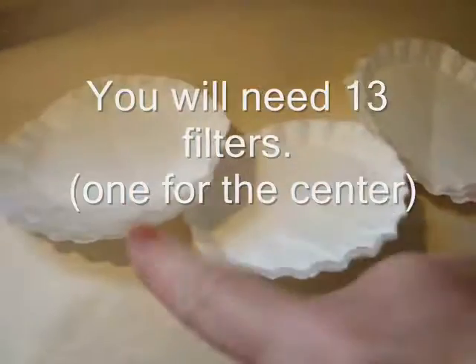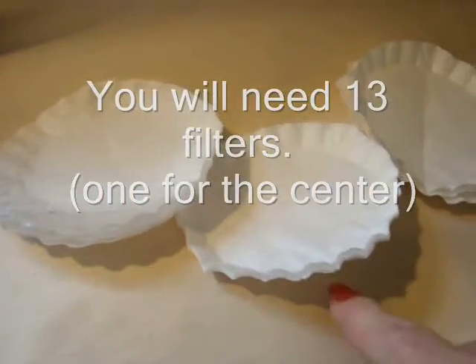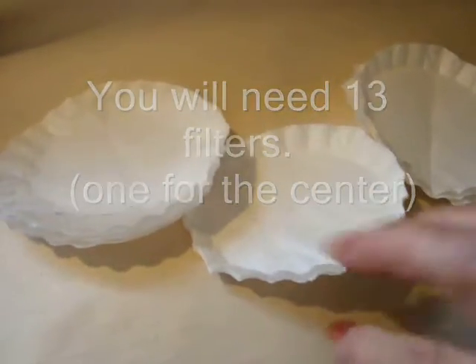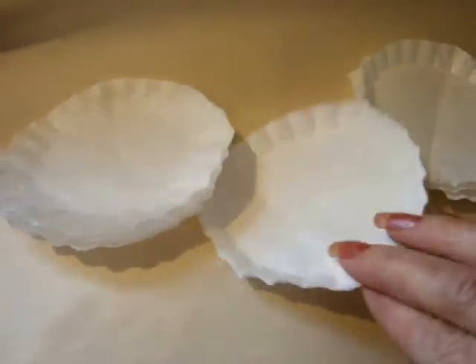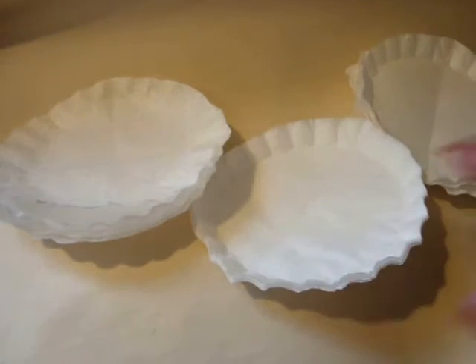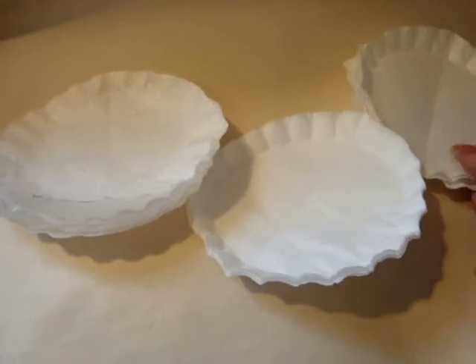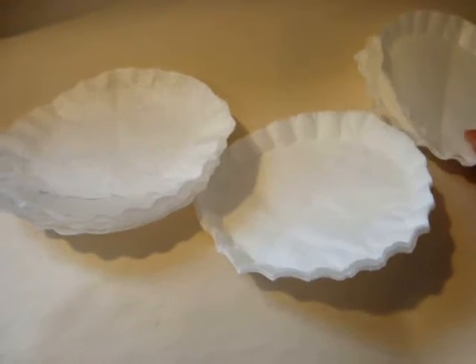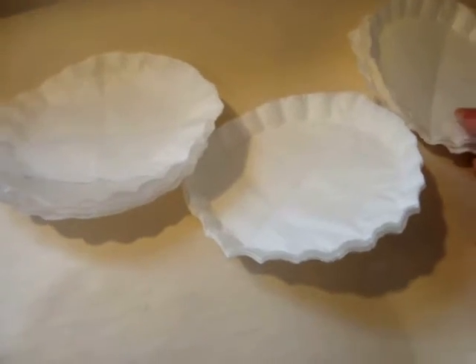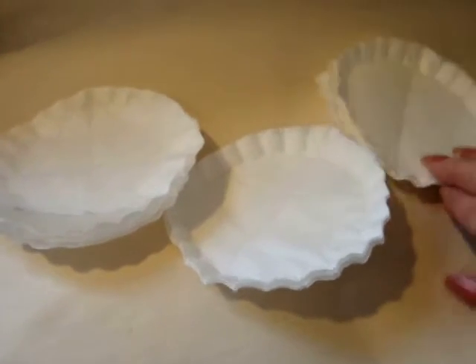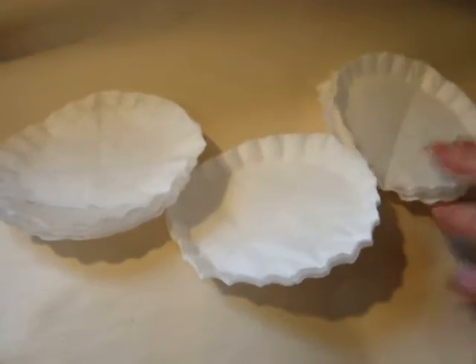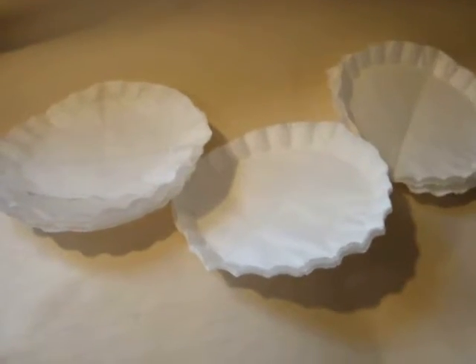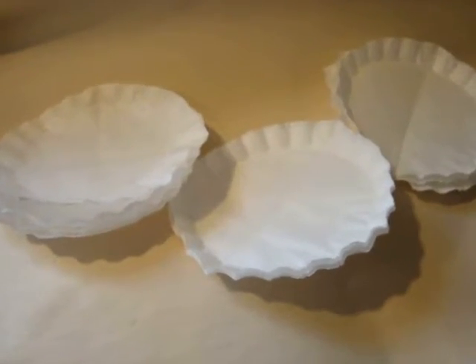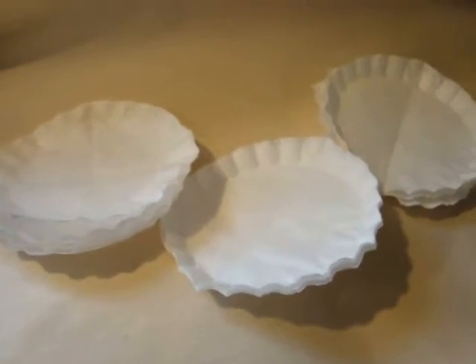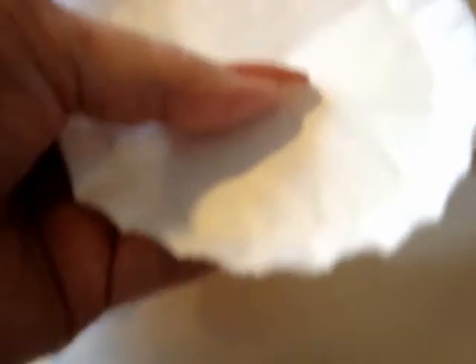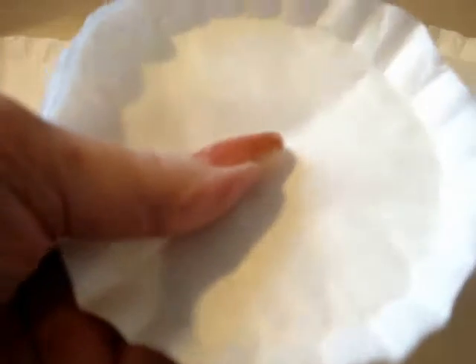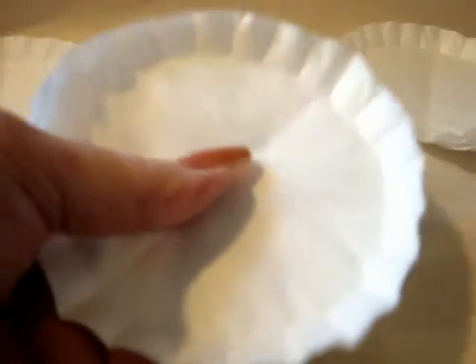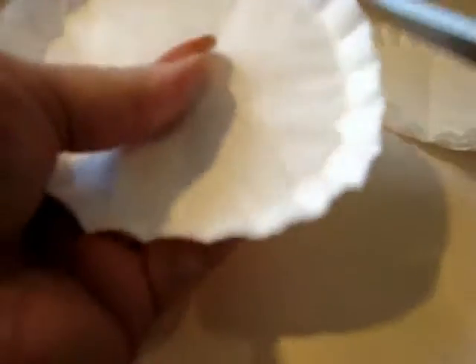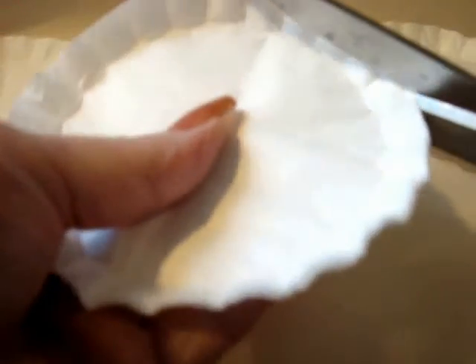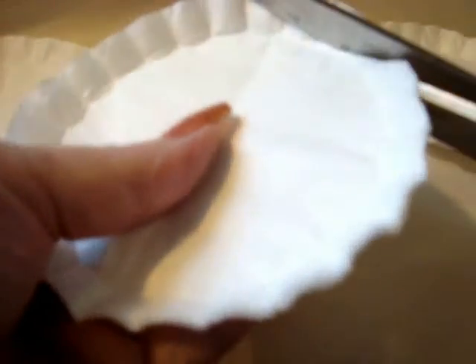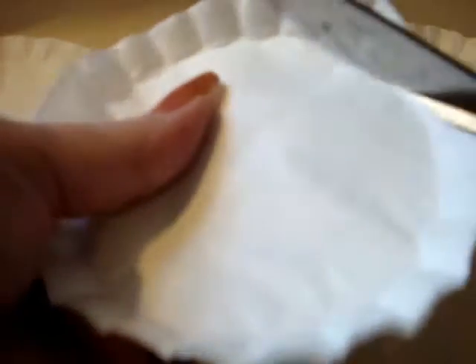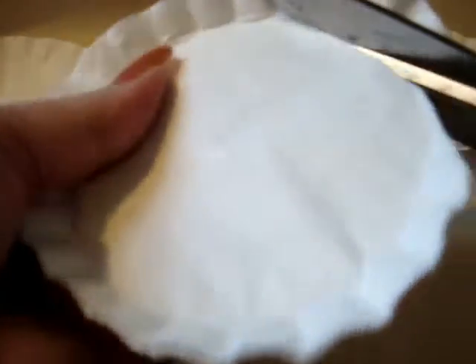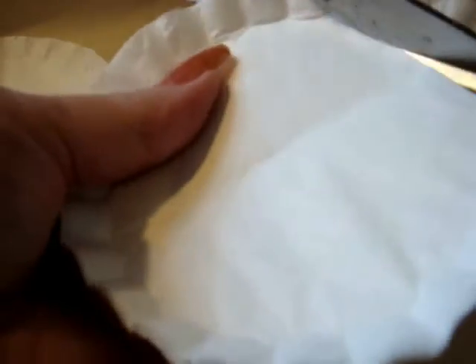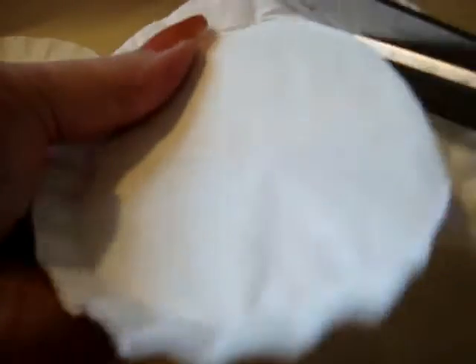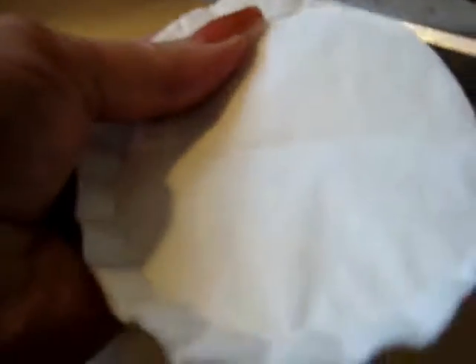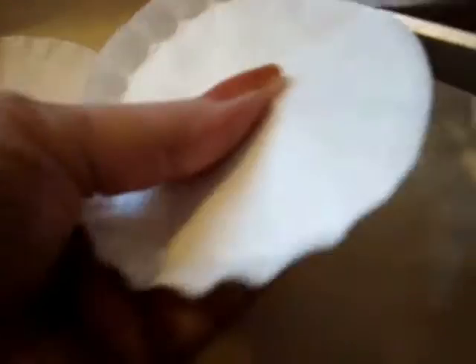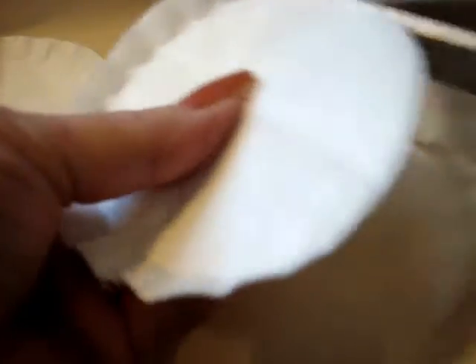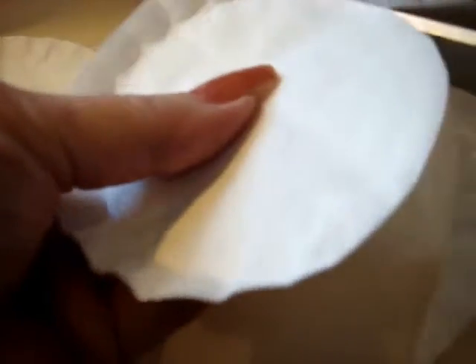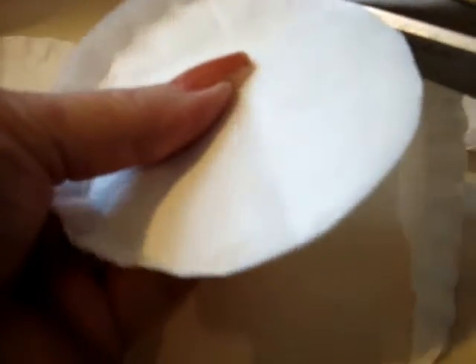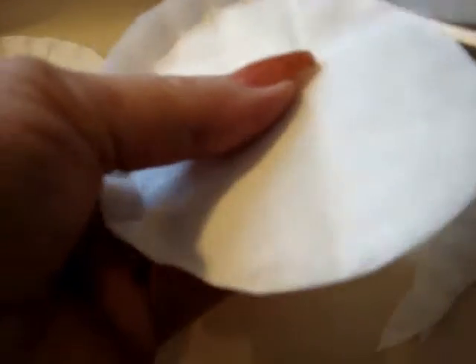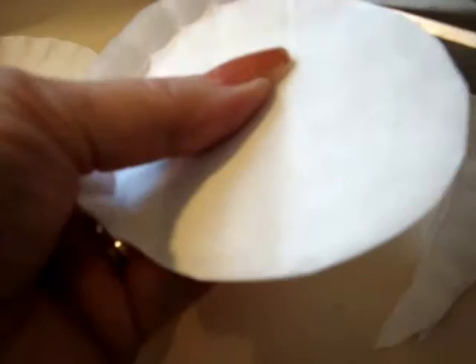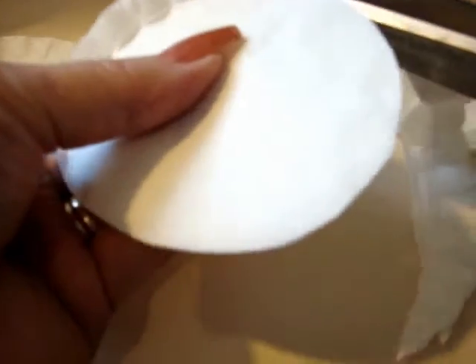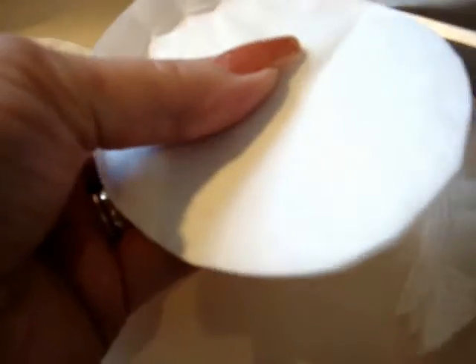Separate them into three stacks of four filters each. Take one stack and cut it about a half an inch smaller than it was originally.